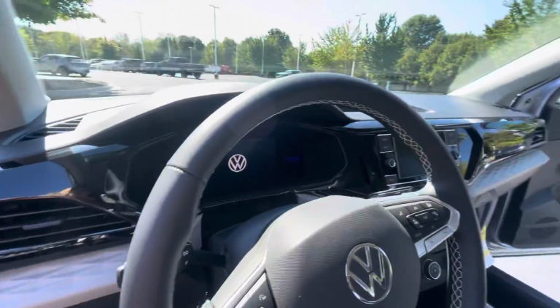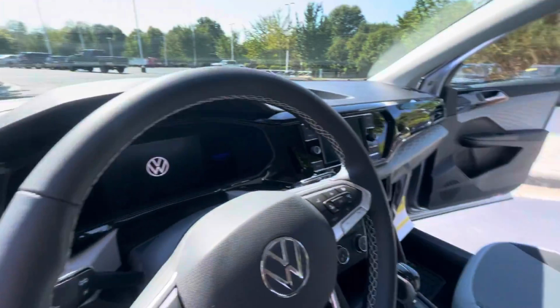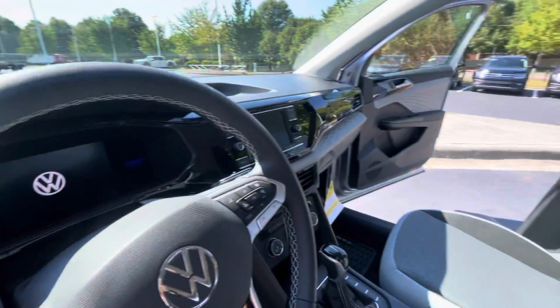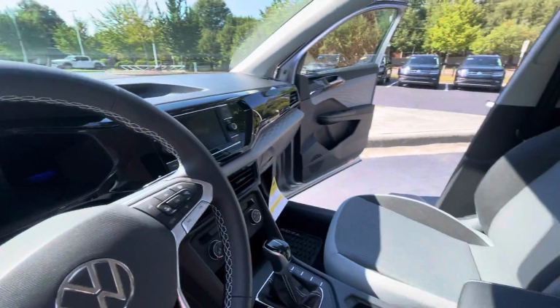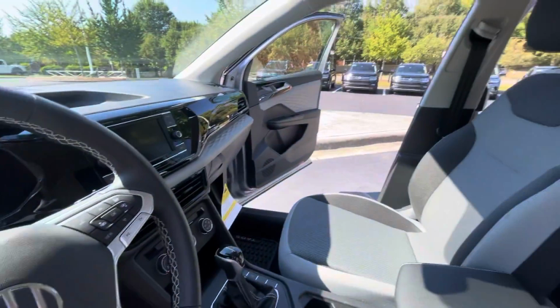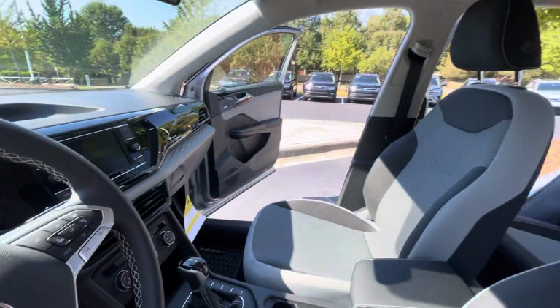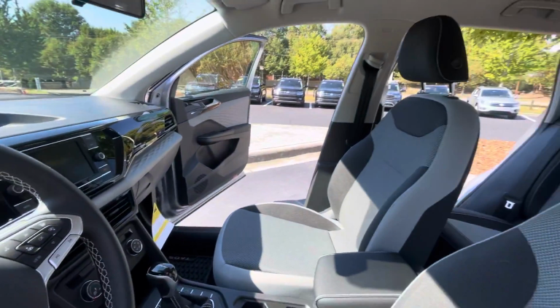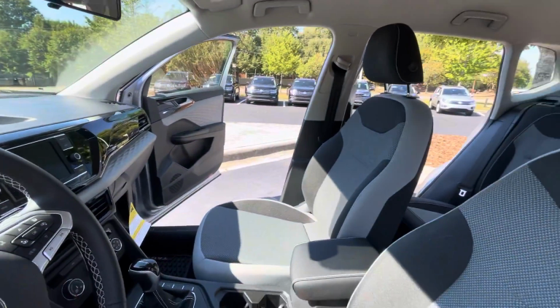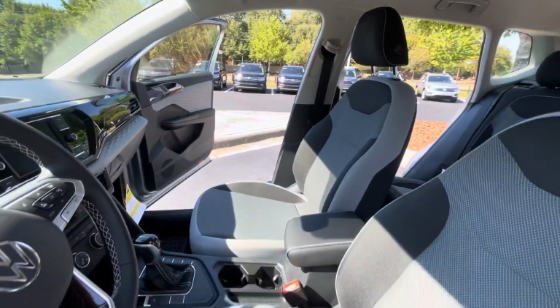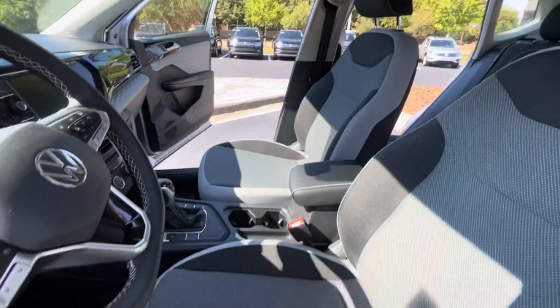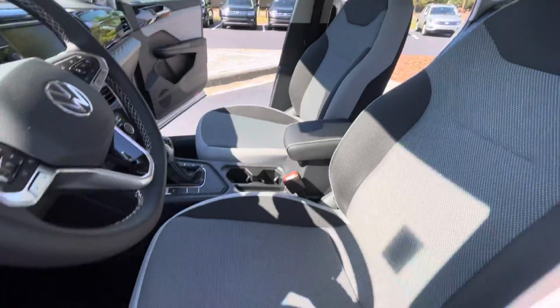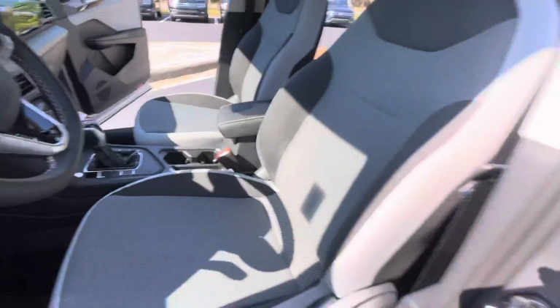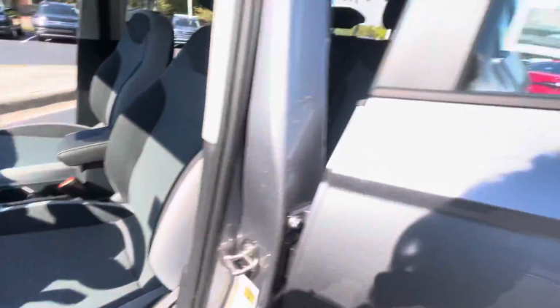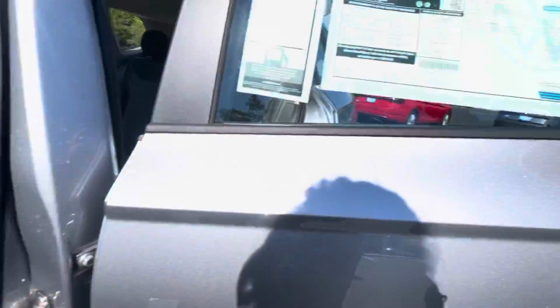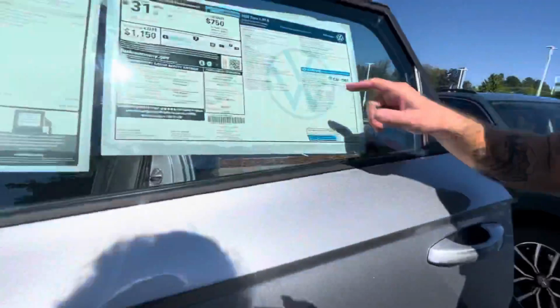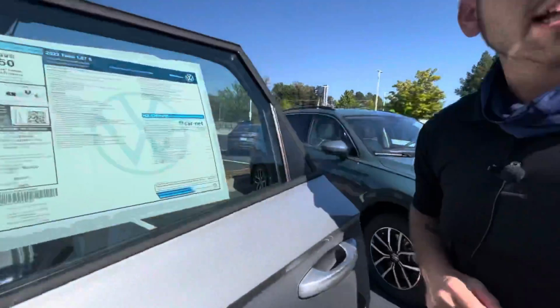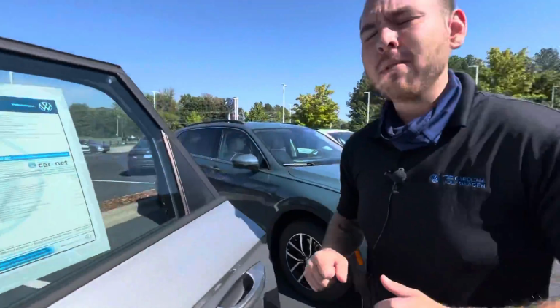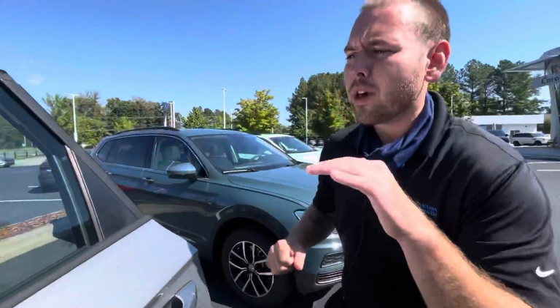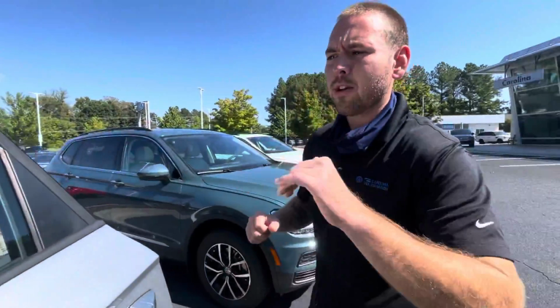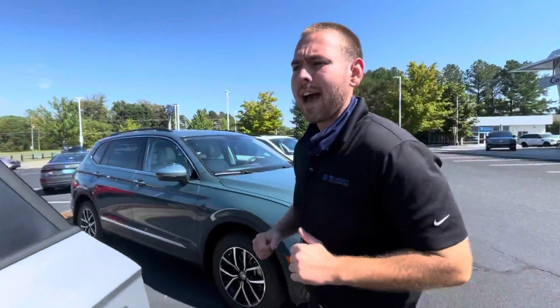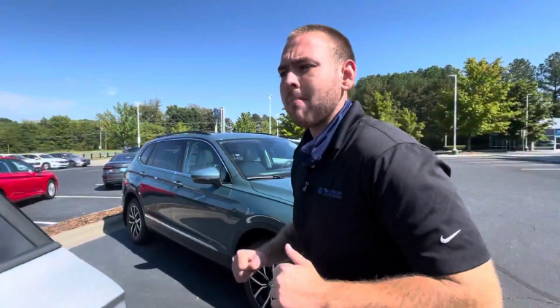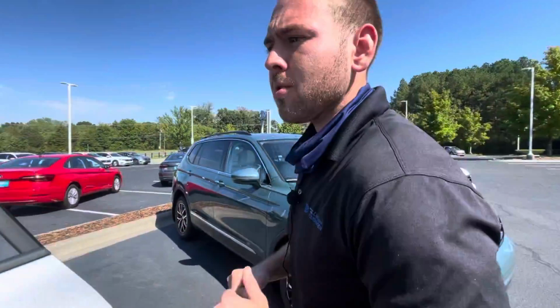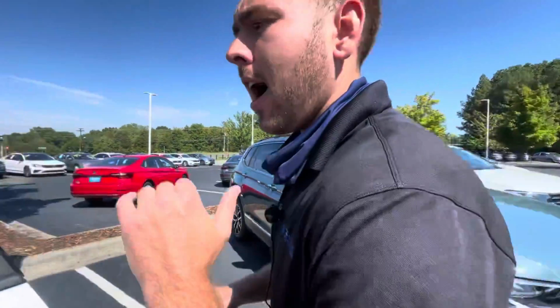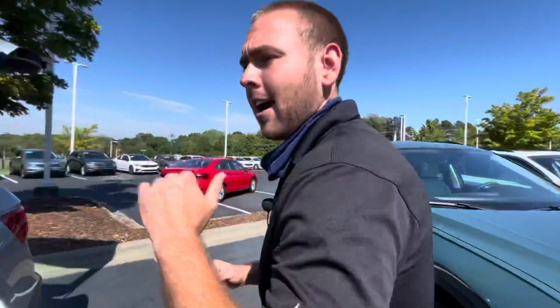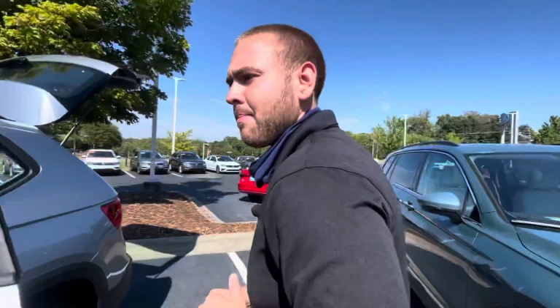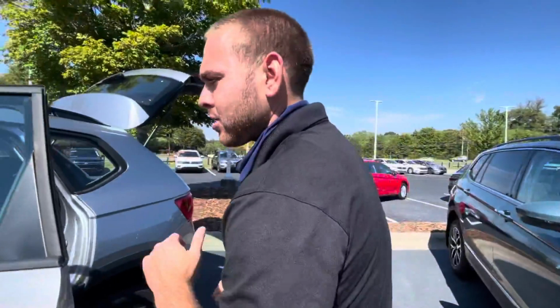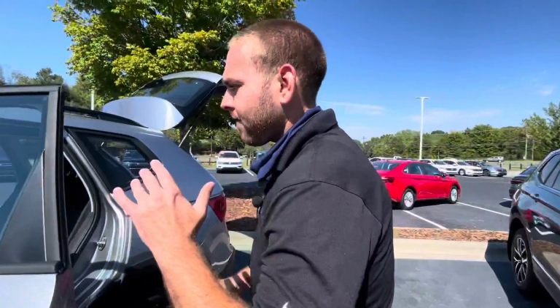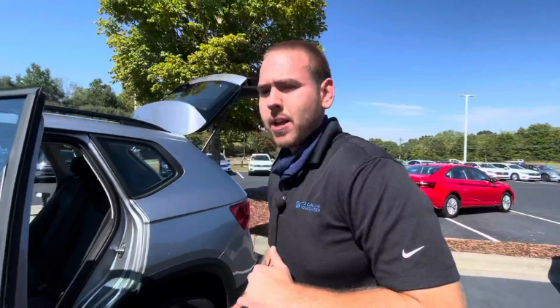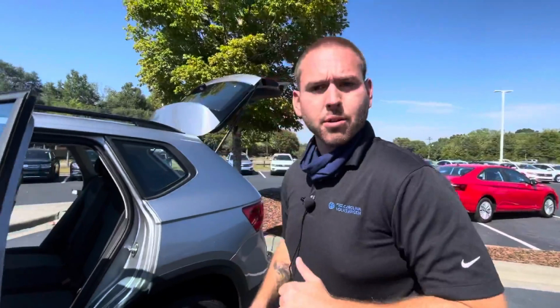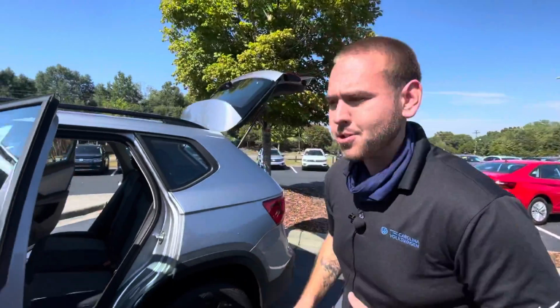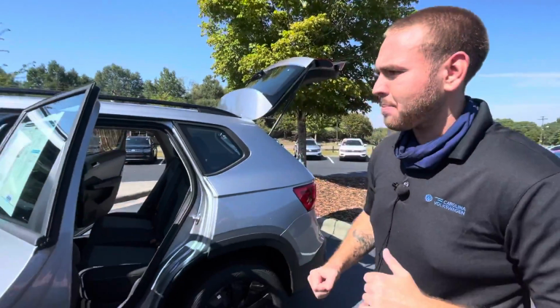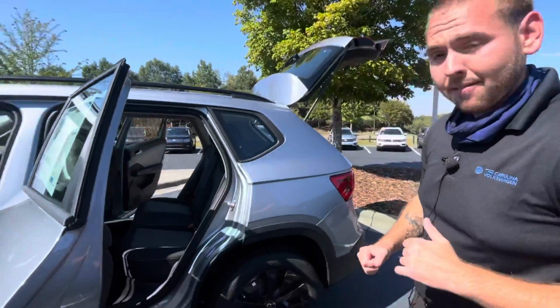You're going to come with monster mats, nice and easy to keep clean. And on top of all that, this is going to come with 30,000 miles of carefree maintenance. So your first three oil changes are going to be covered.